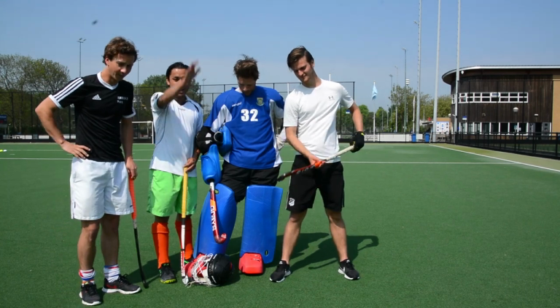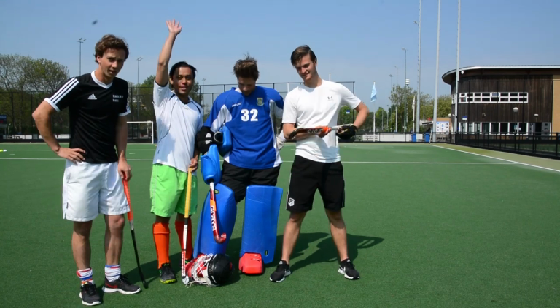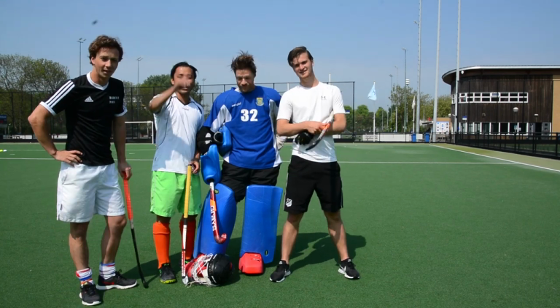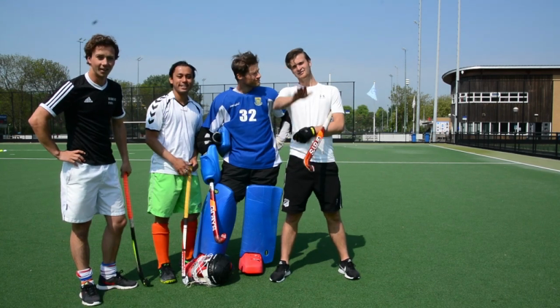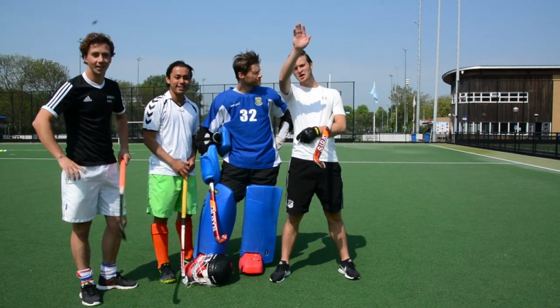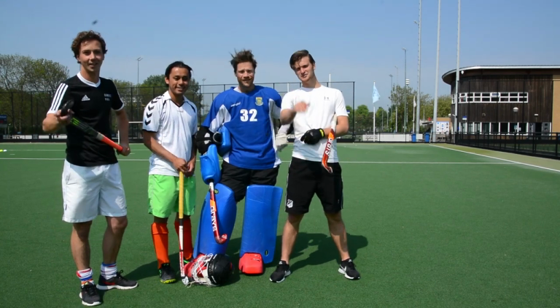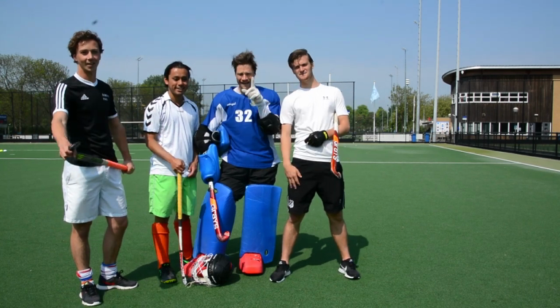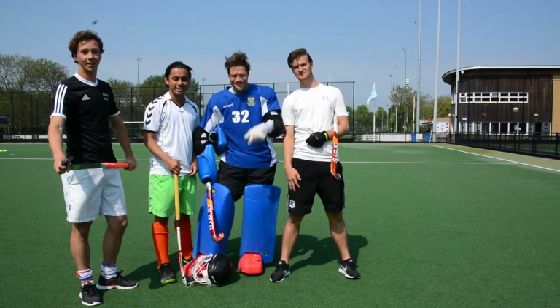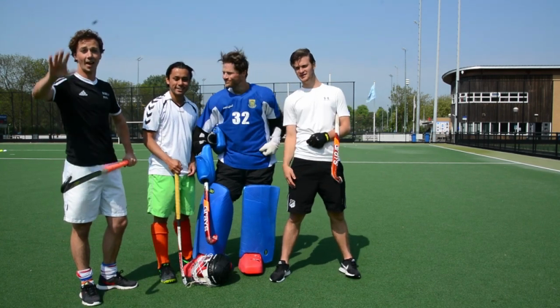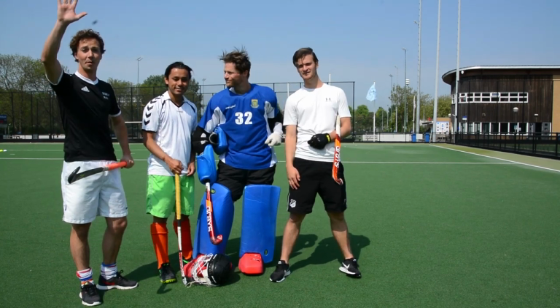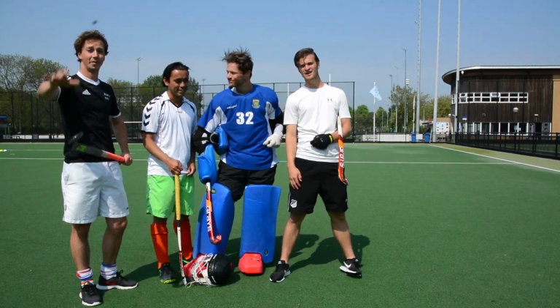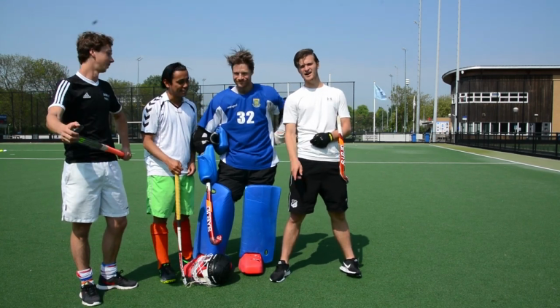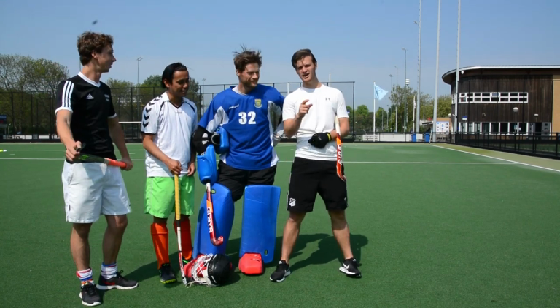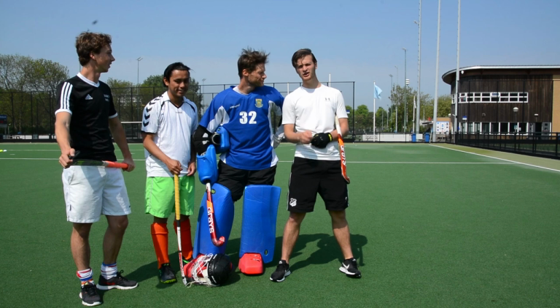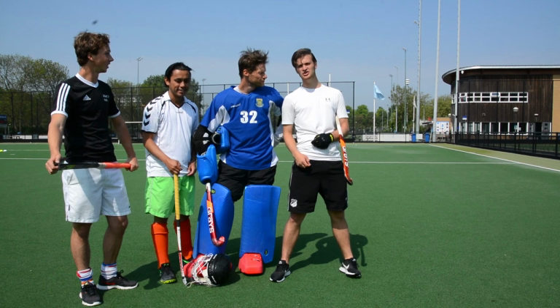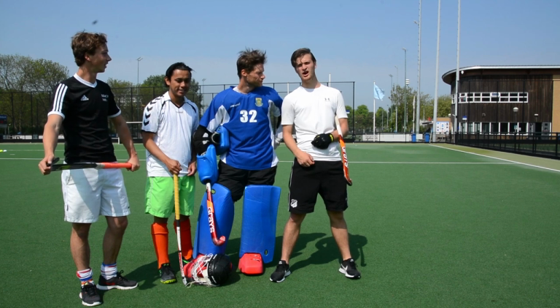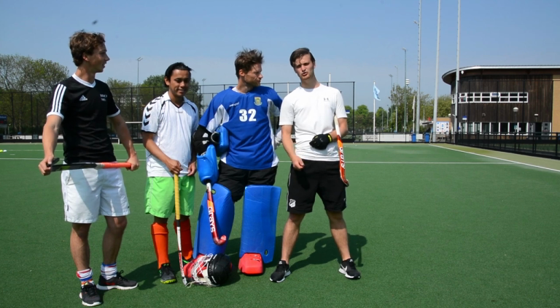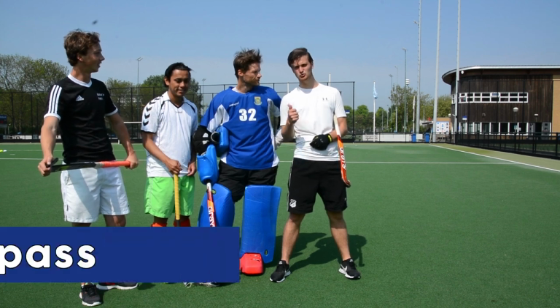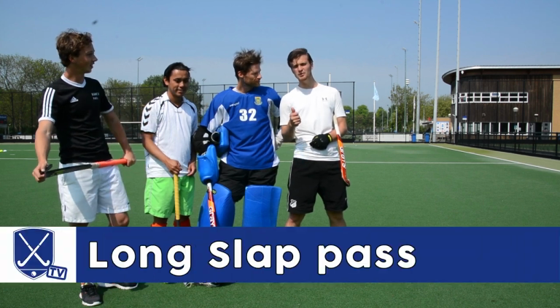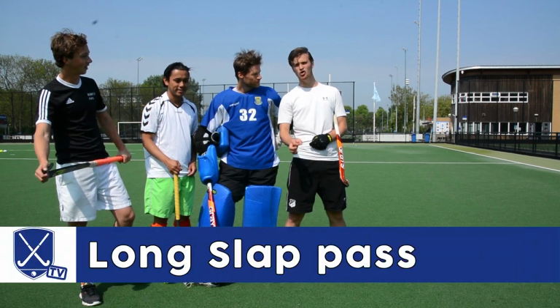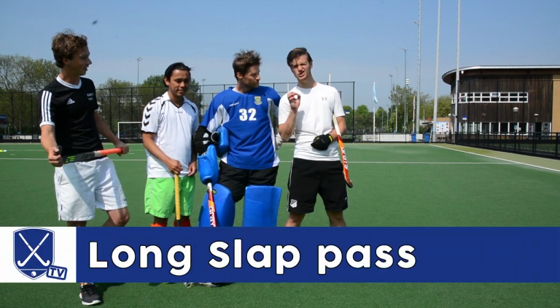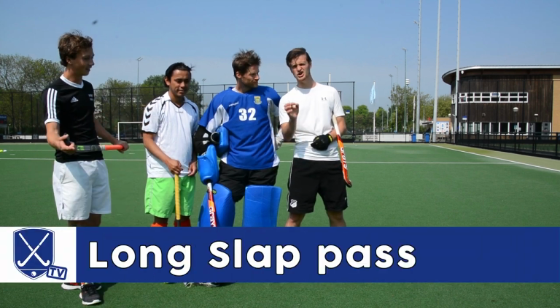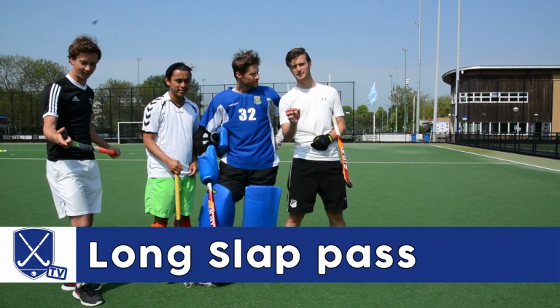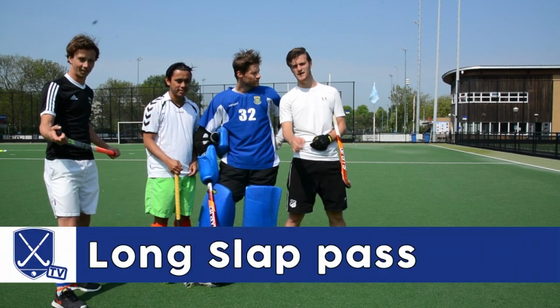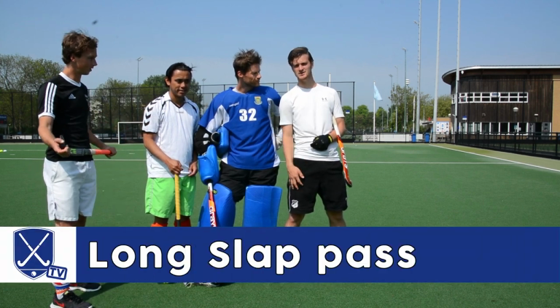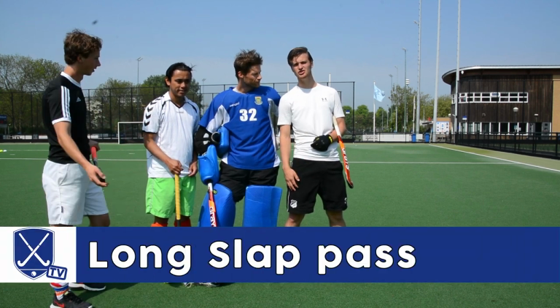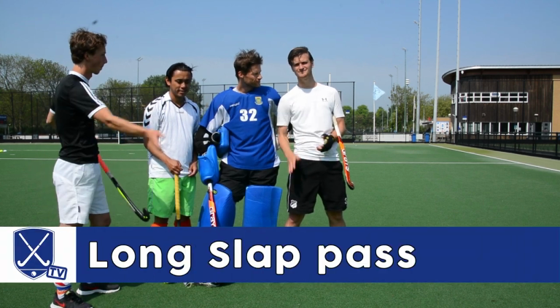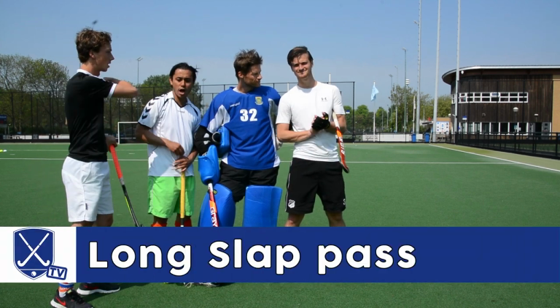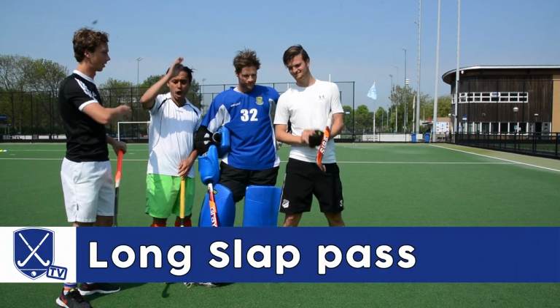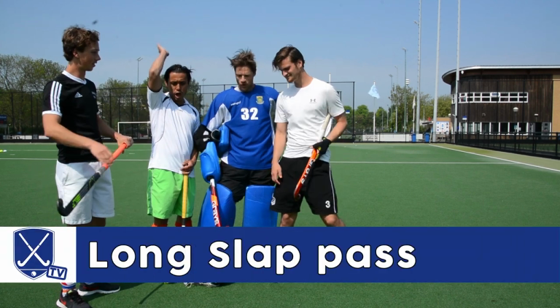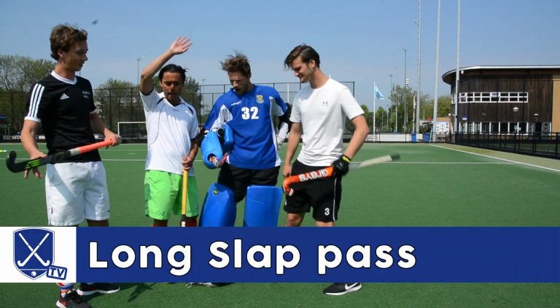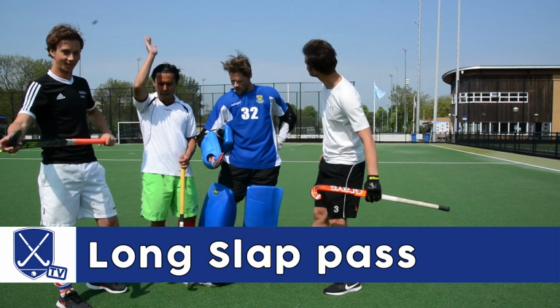Hi, Laurence, Thomas, Dennis and Paul. And today we're going to teach you how to sweep or slap as a boss. Slapping!